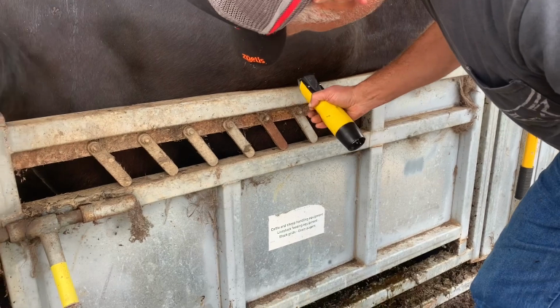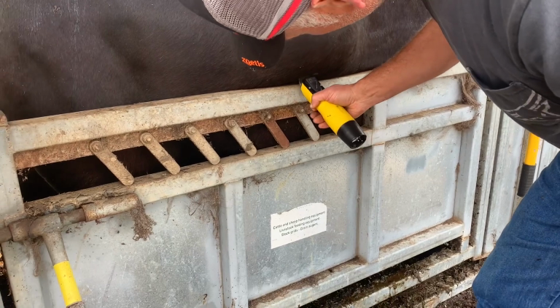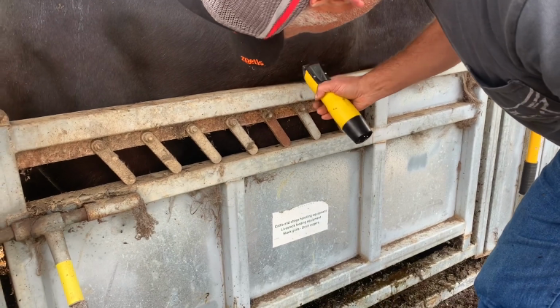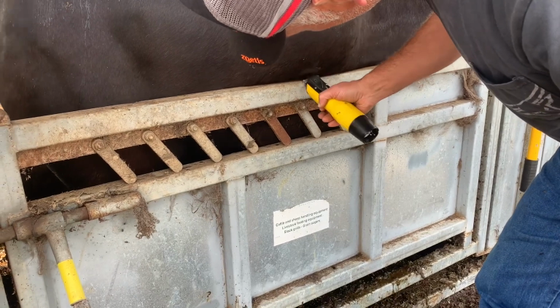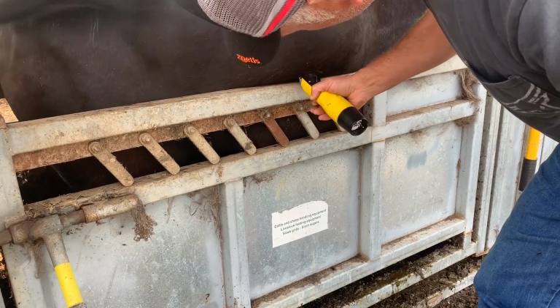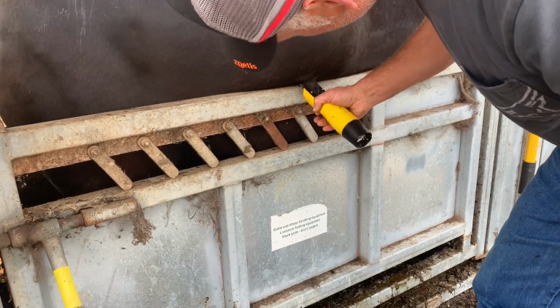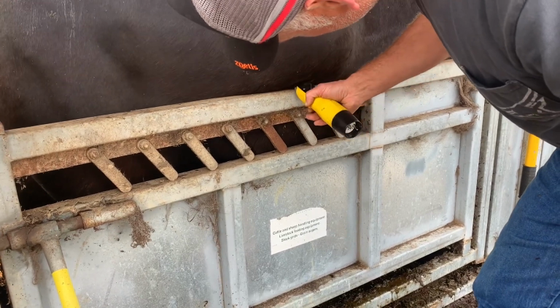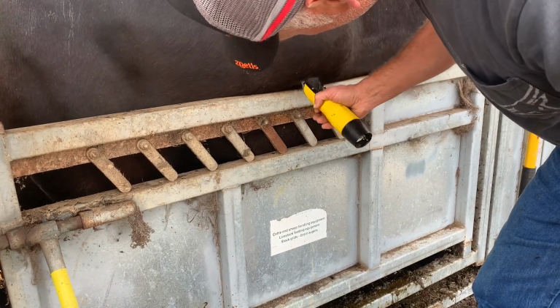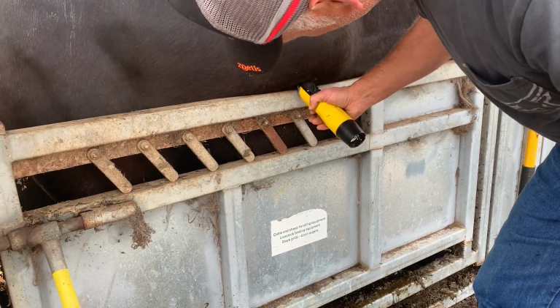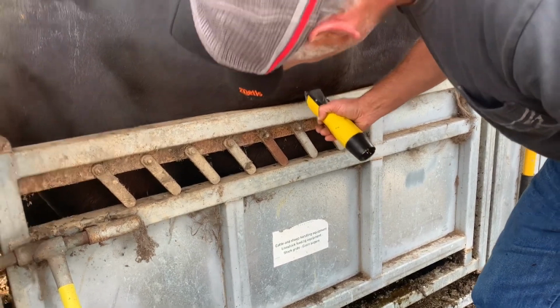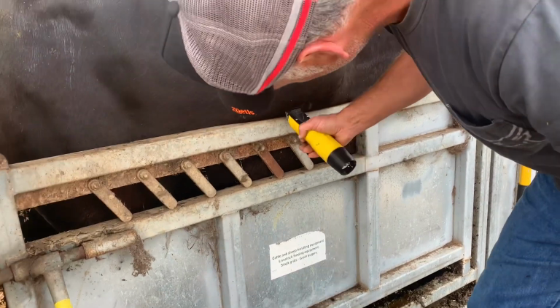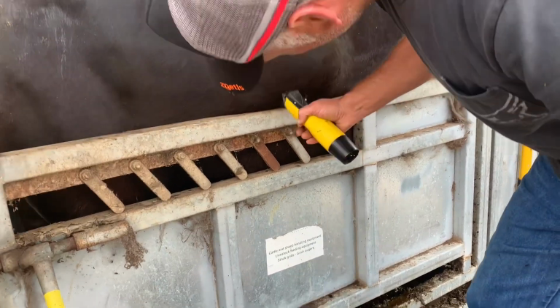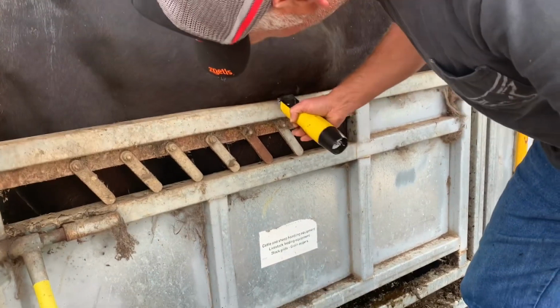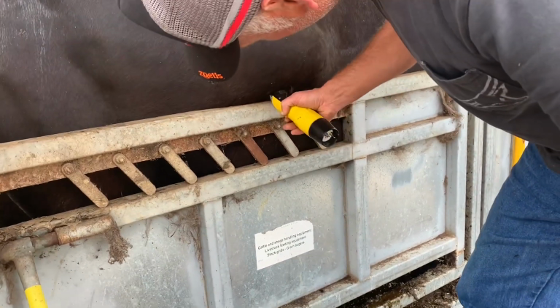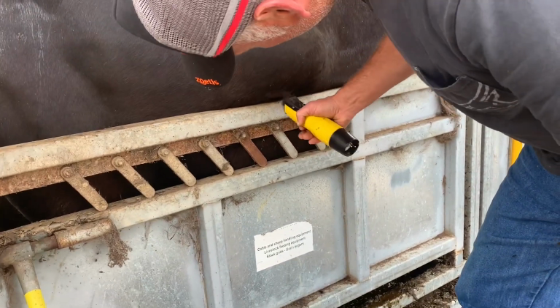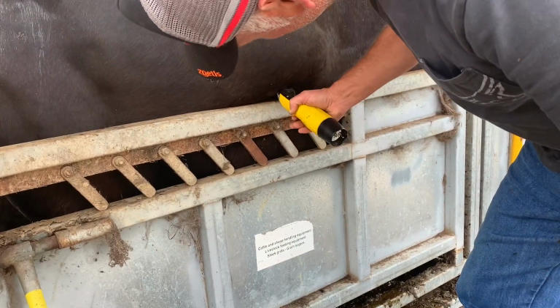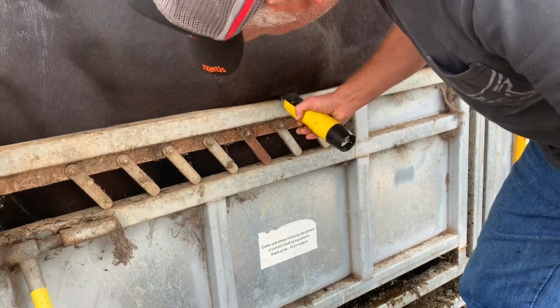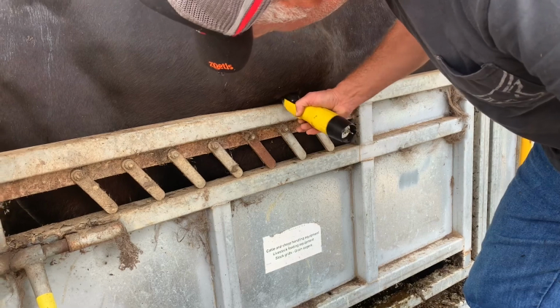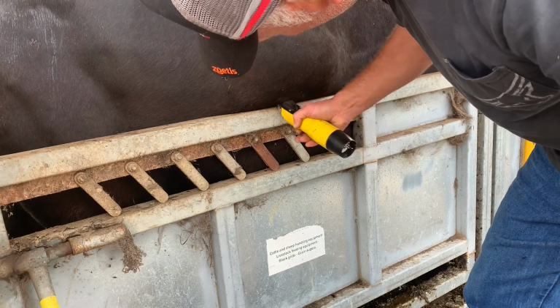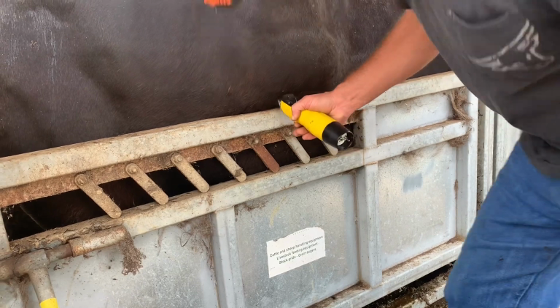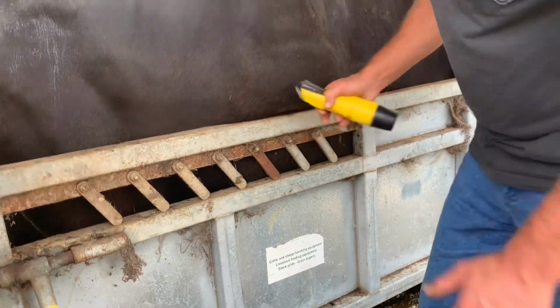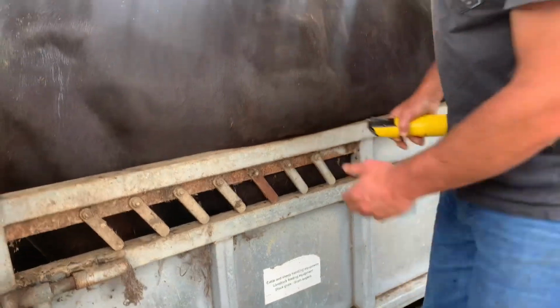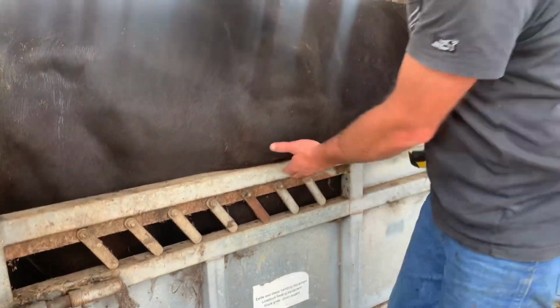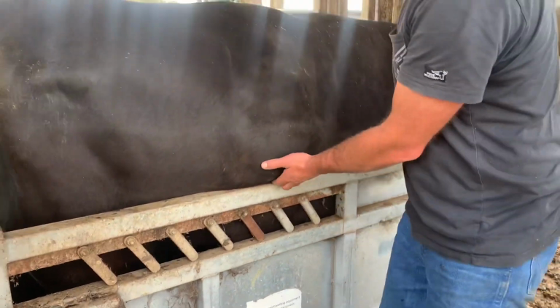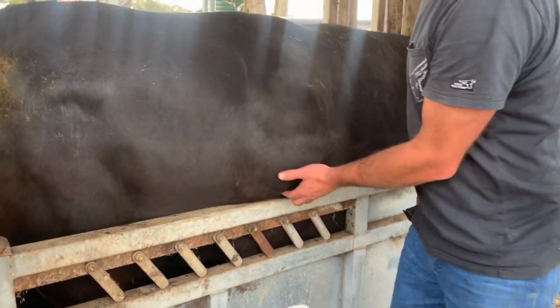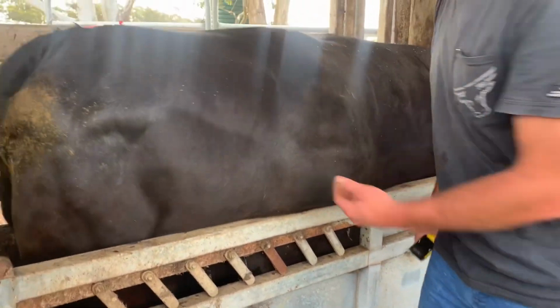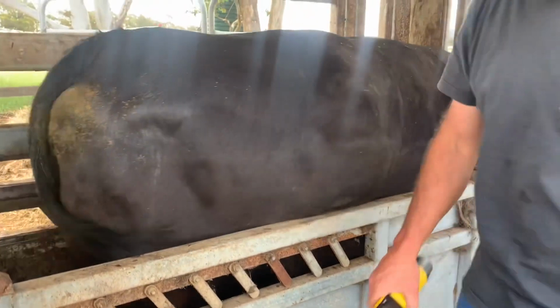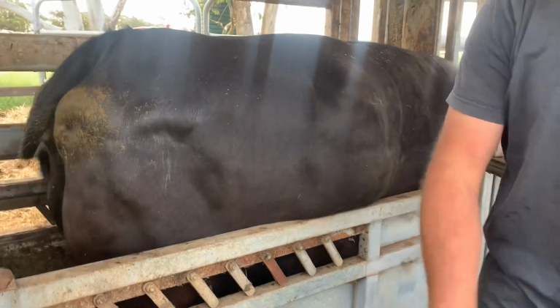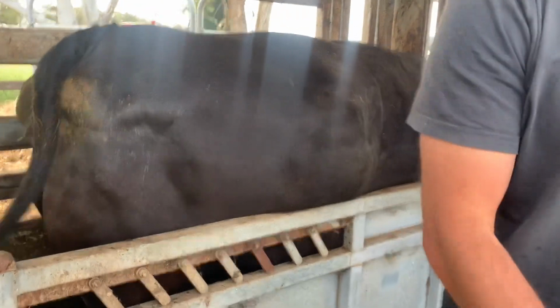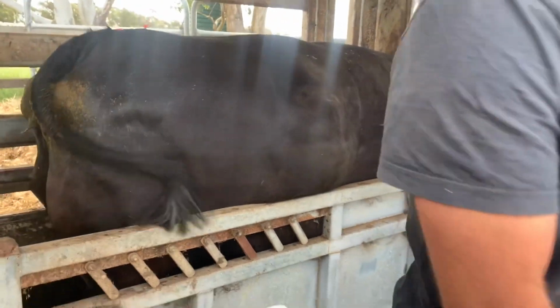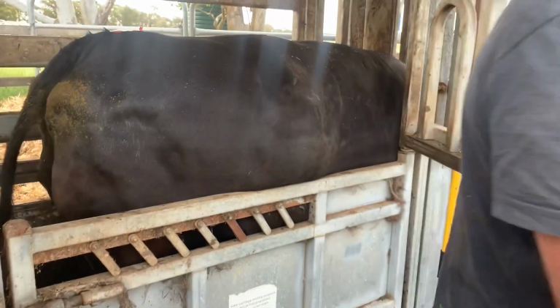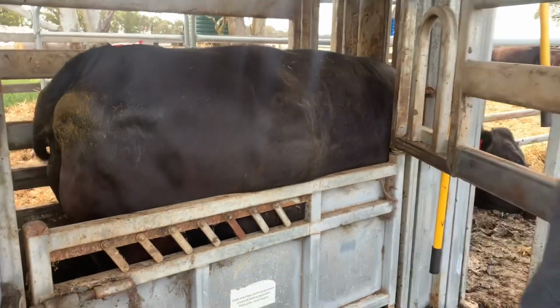Just going to give her a little — because it's a hematoma, I want to try to not introduce any bacteria to it. The real key, really critical, is going ventral. Down, down, down.